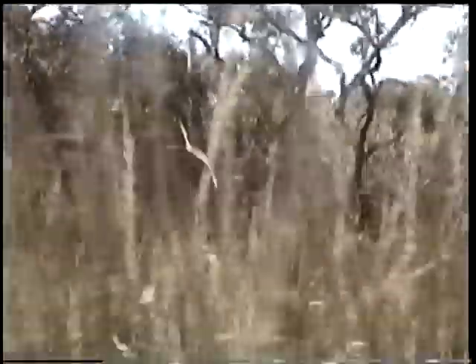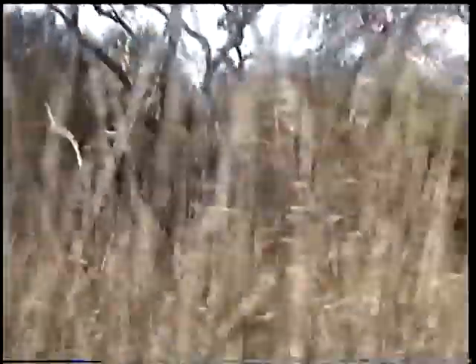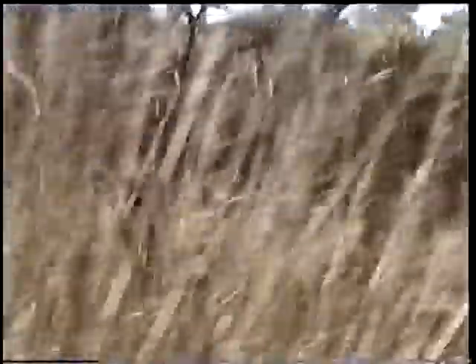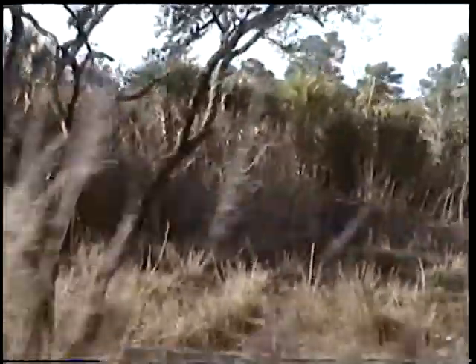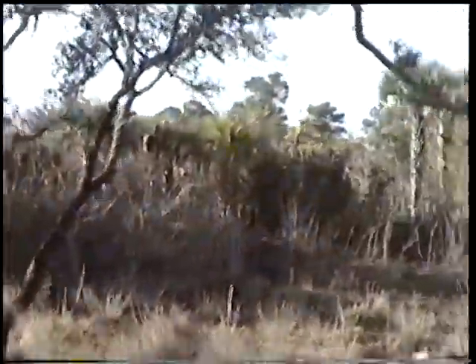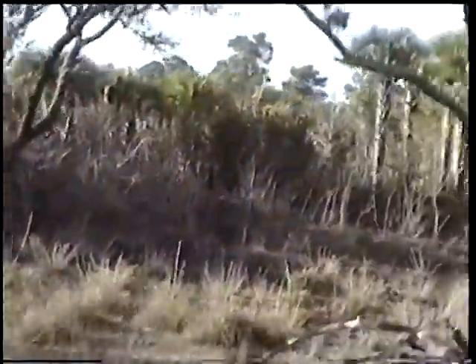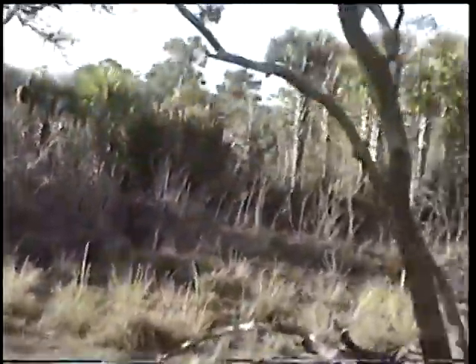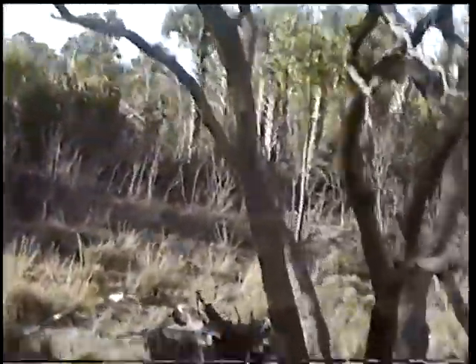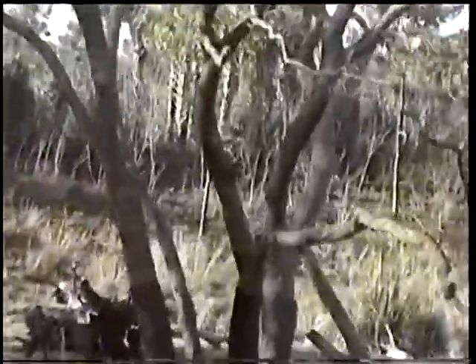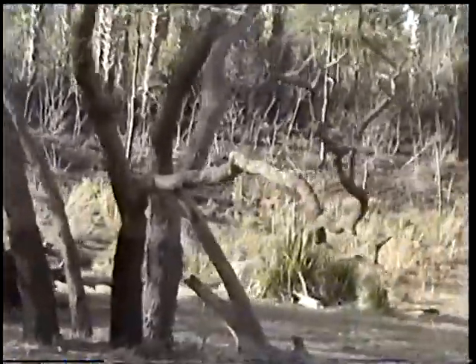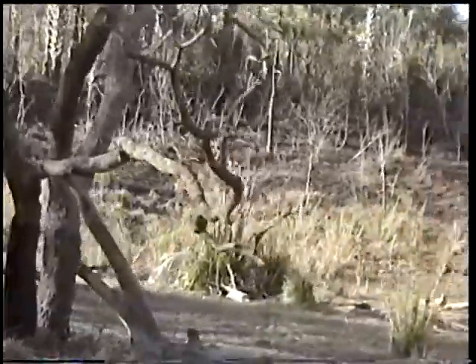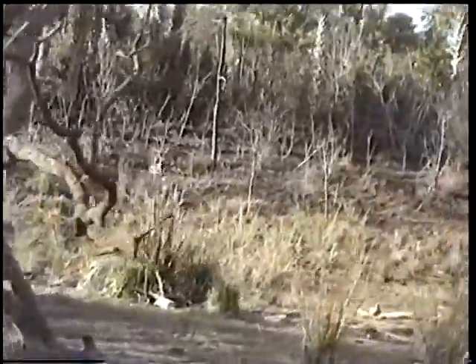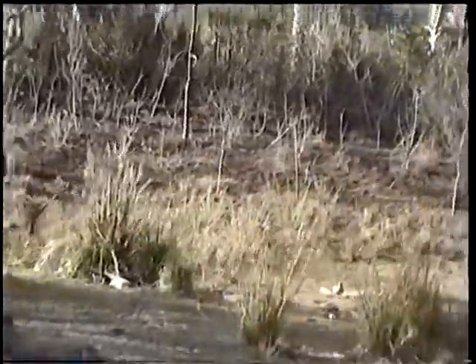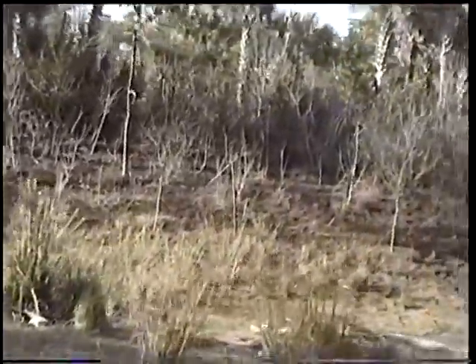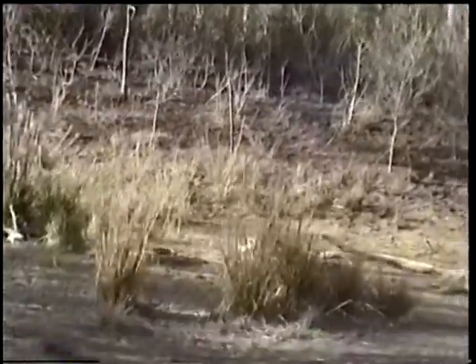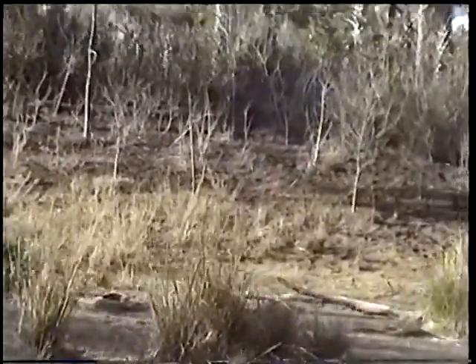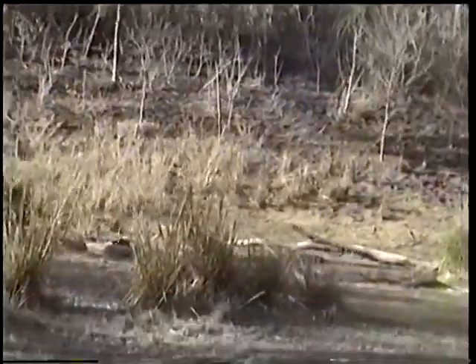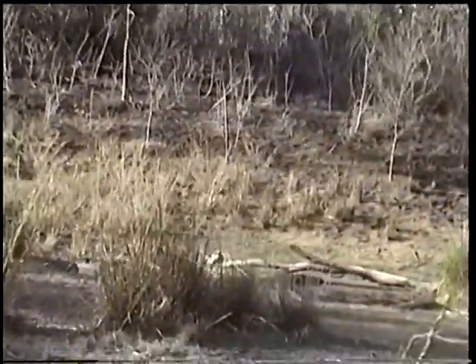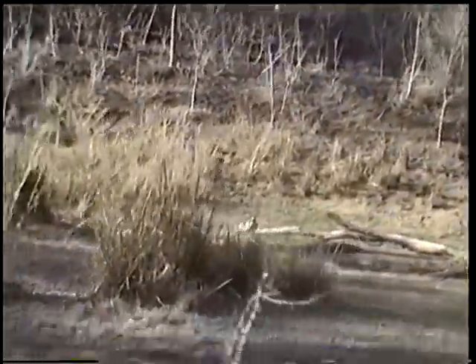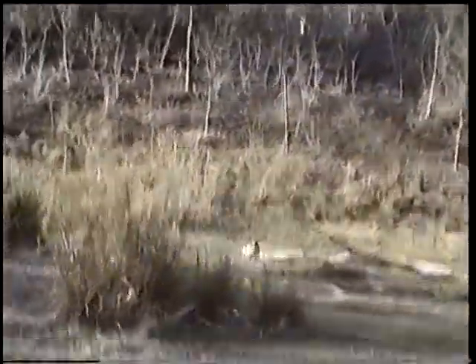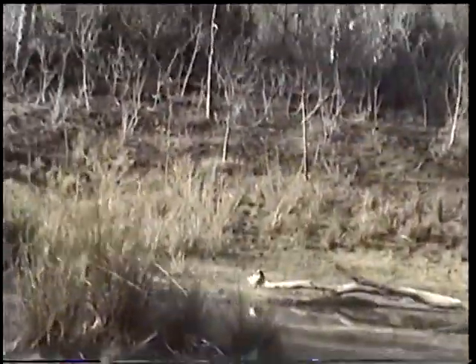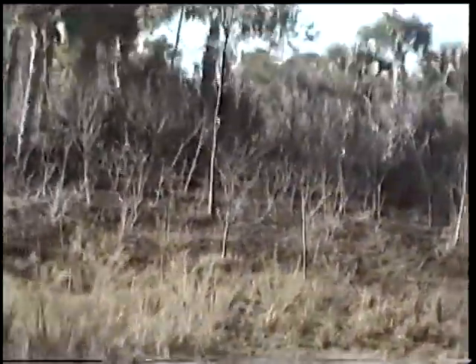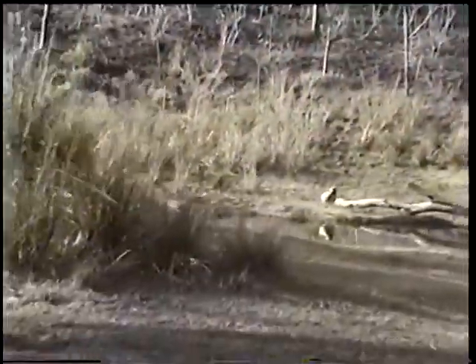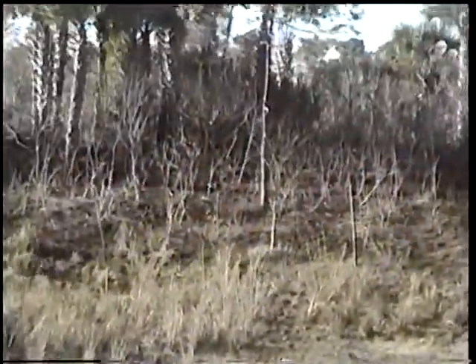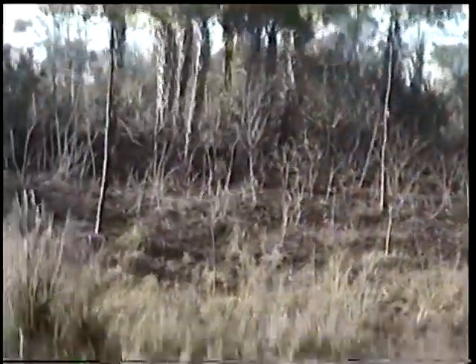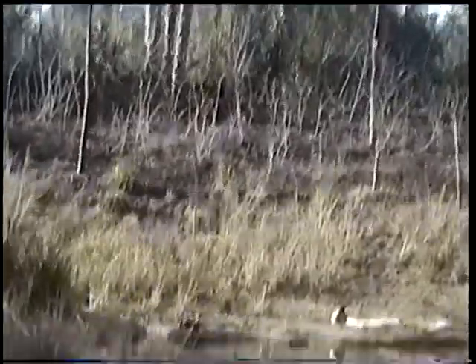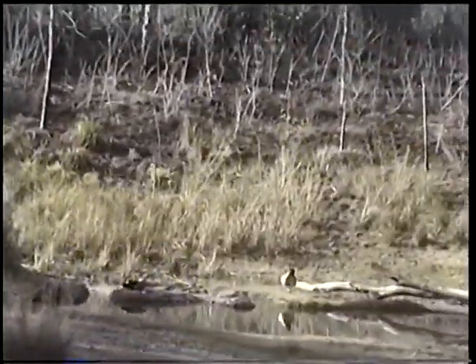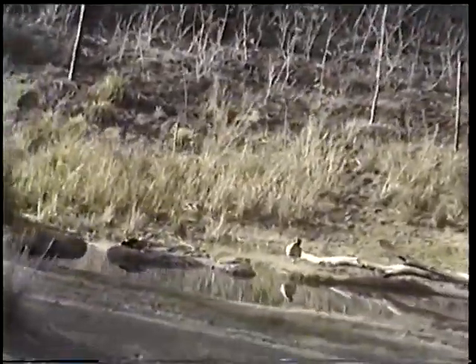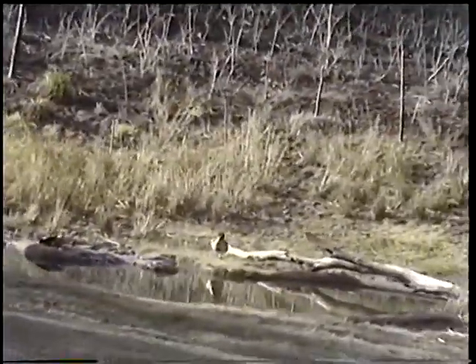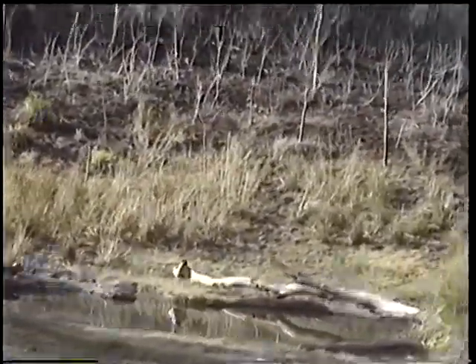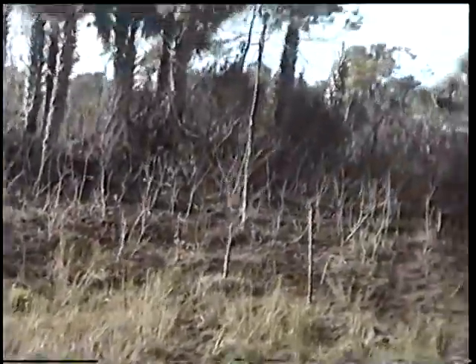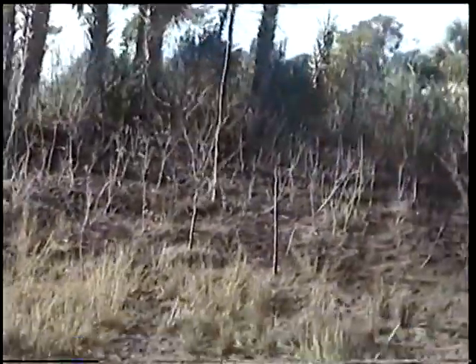The tall cones of earth you'll see around the savannah are termite mounds — they're very hard. The elephants will use them as a scratching post, and once worn down, the mongooses will stand up on top of them and use them as lookout posts for any lions that may be hiding in the tall grasses.